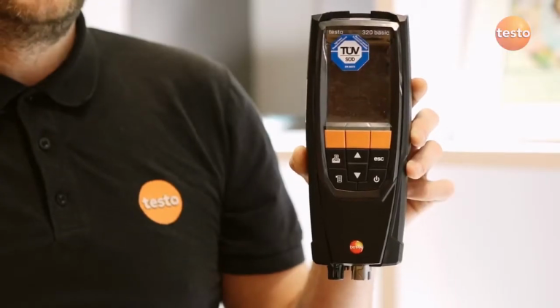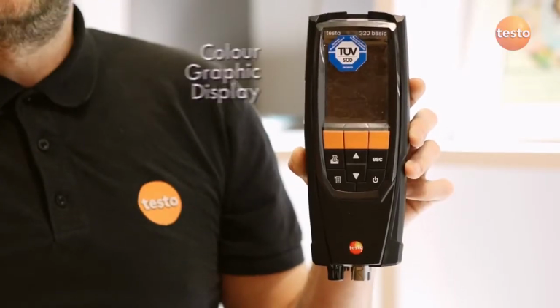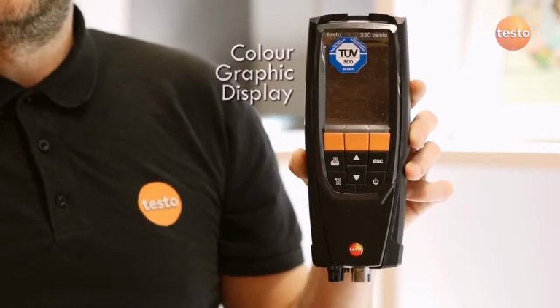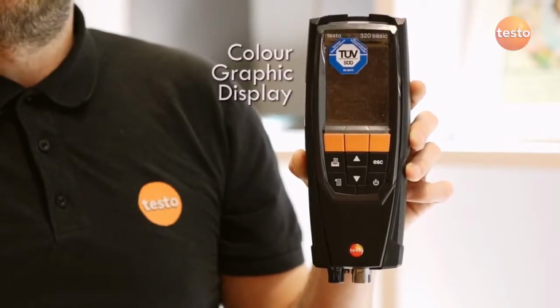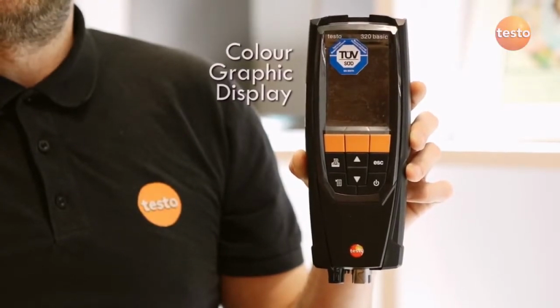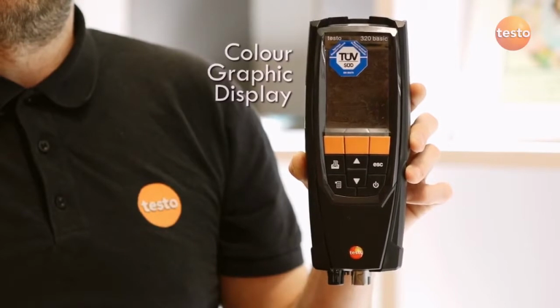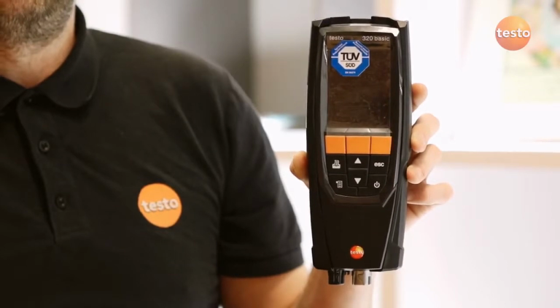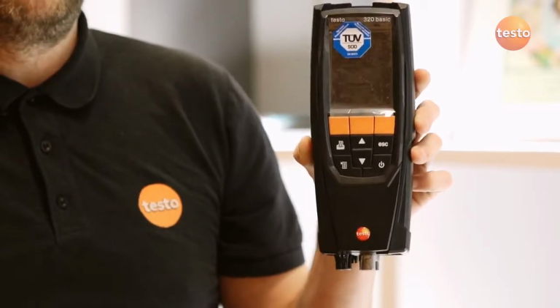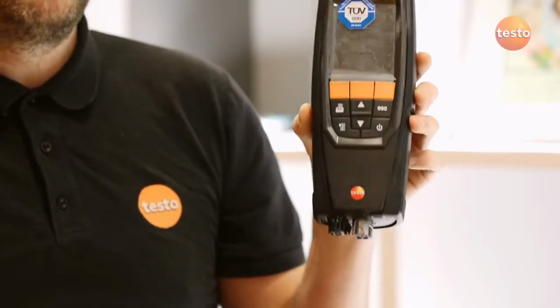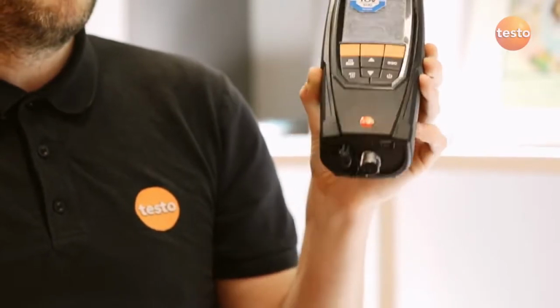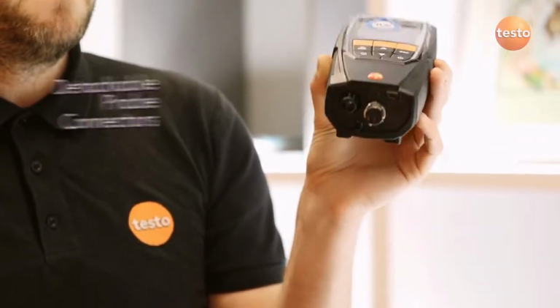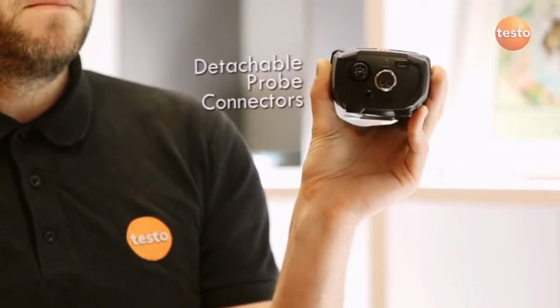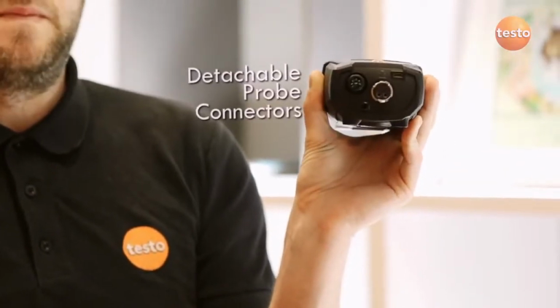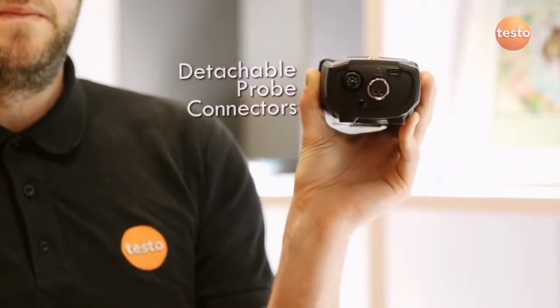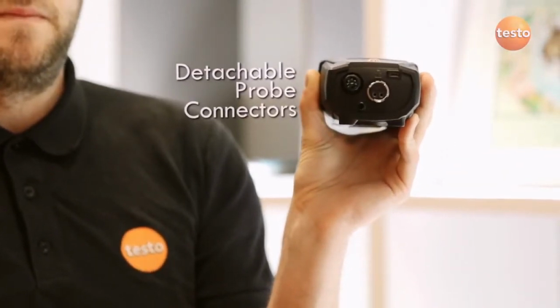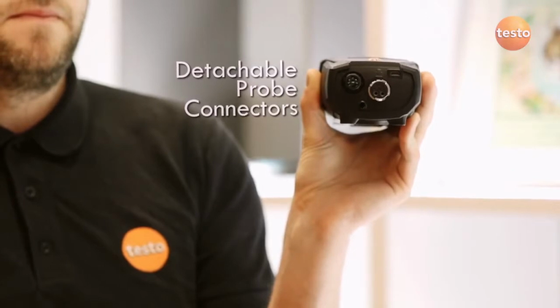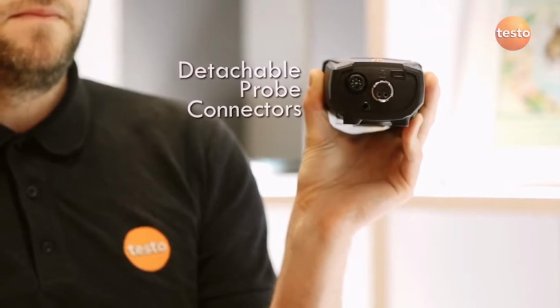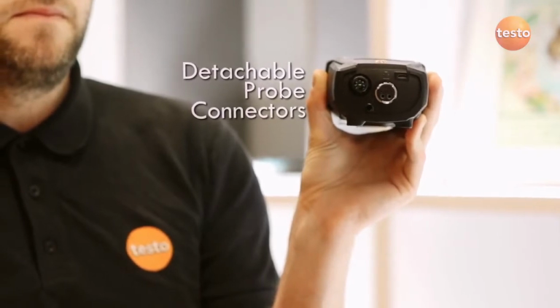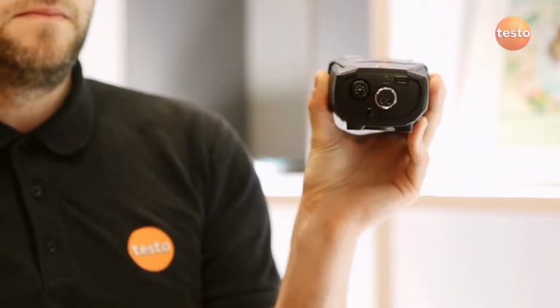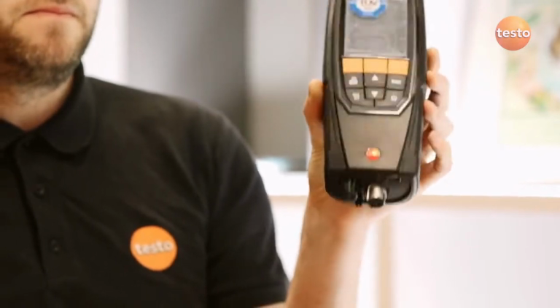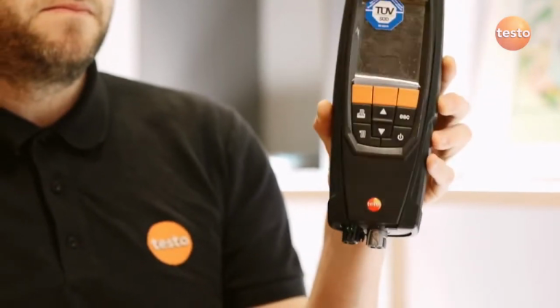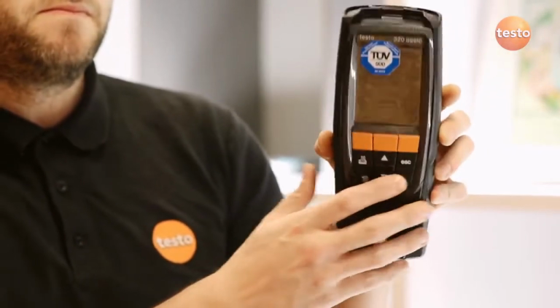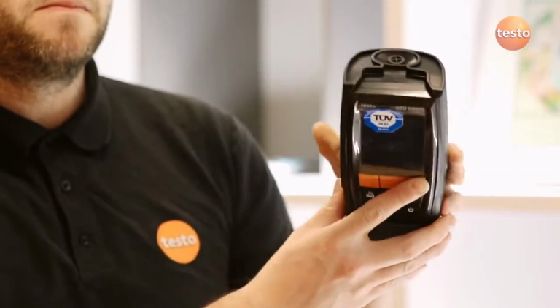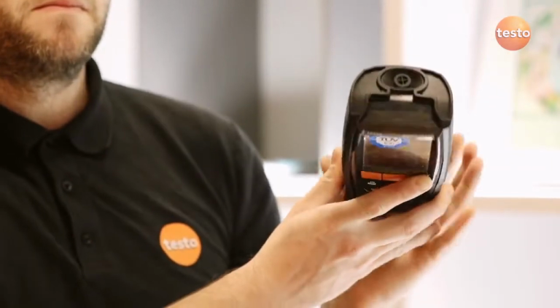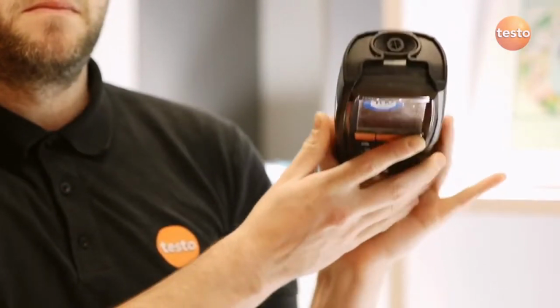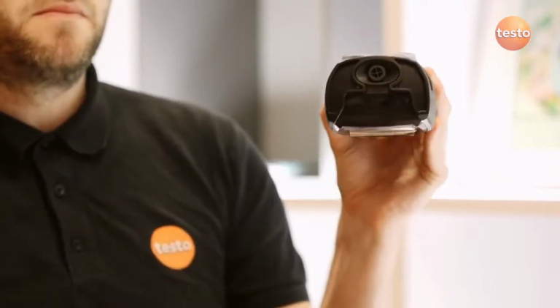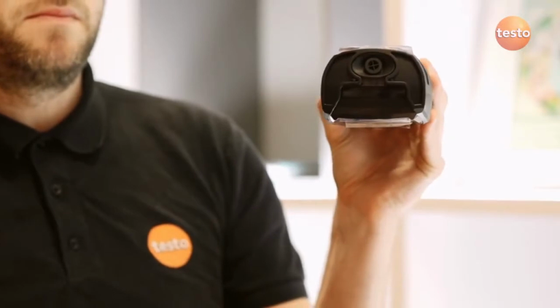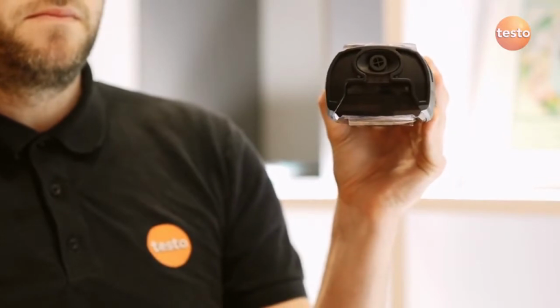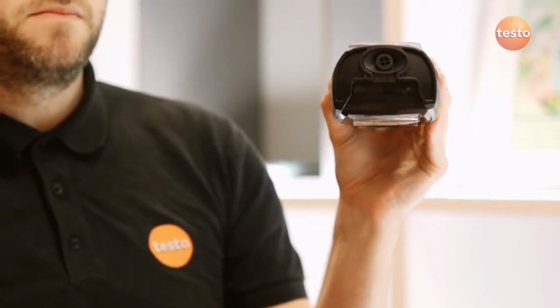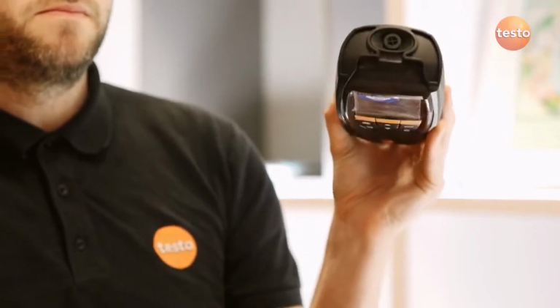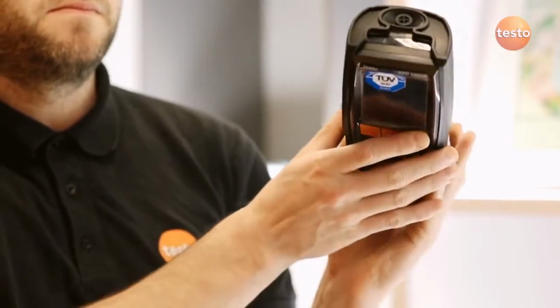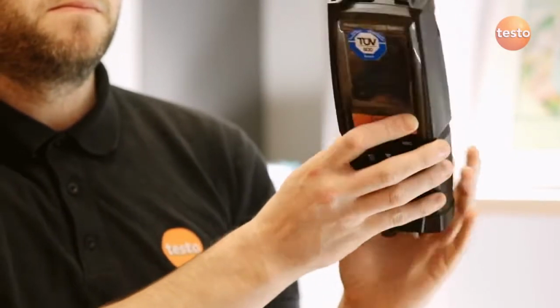The new analyzer uses a calligraphical display that's very simple to operate. It has a dedicated ambient temperature probe and uses the same flue gas connector as its predecessor, the Testo 327, meaning all your 327 accessories can be used on the 320B.